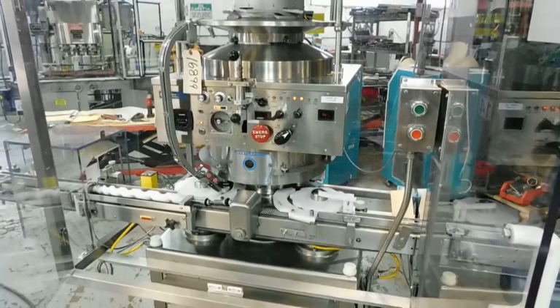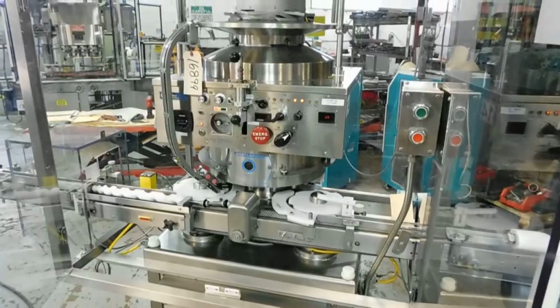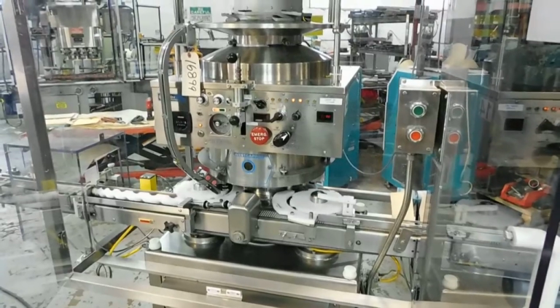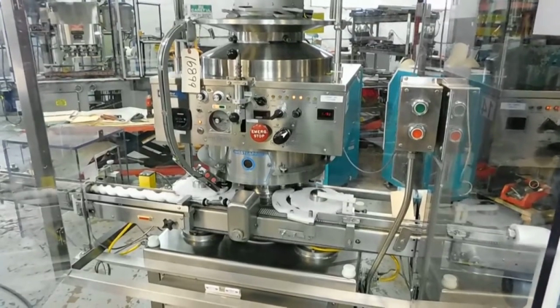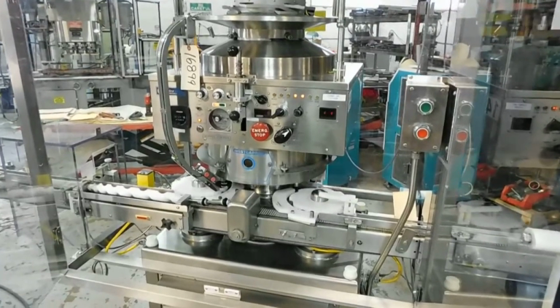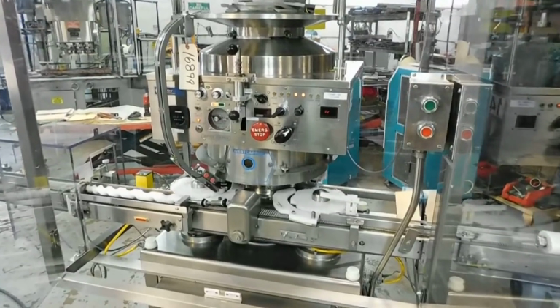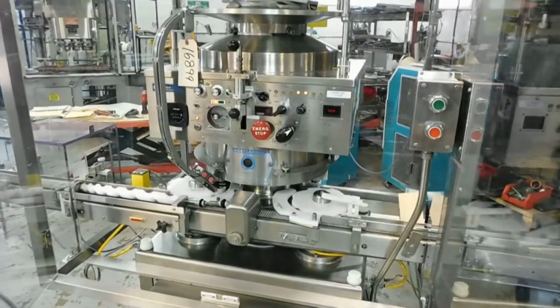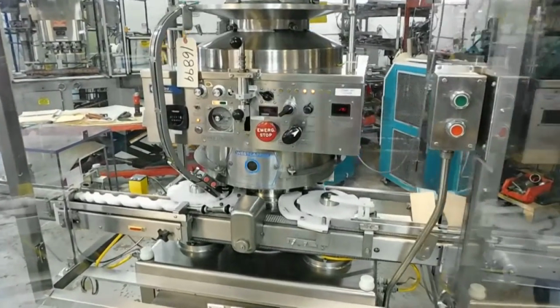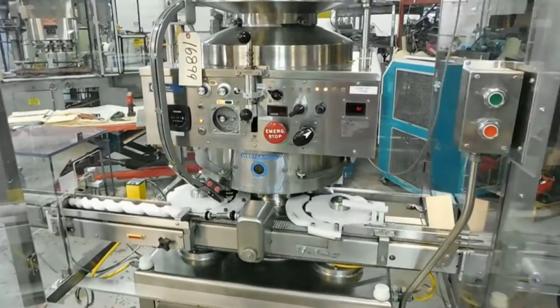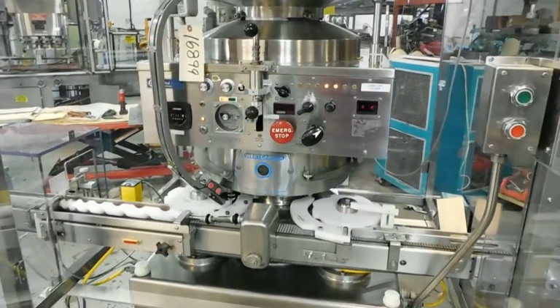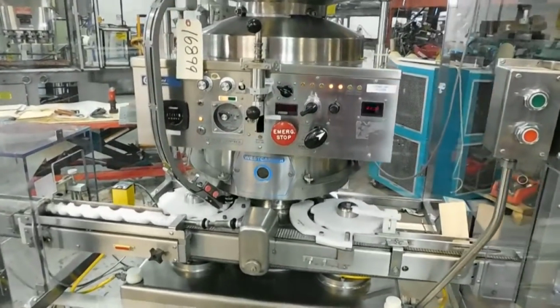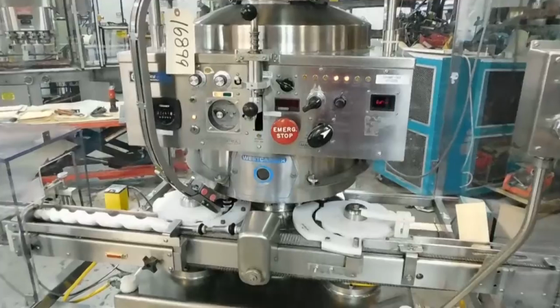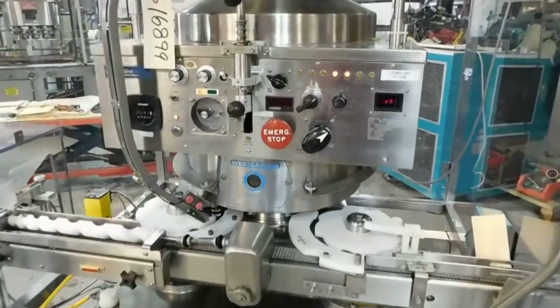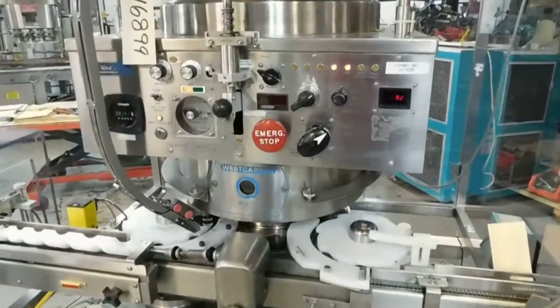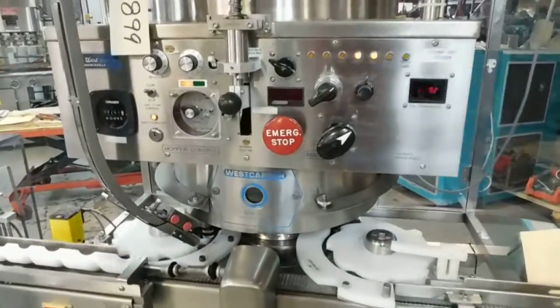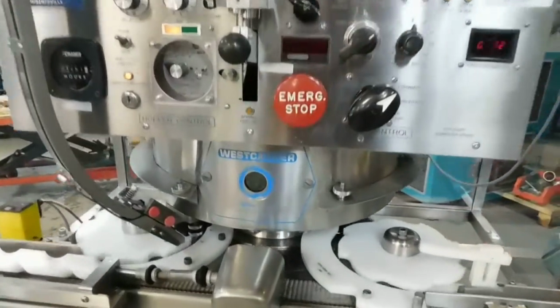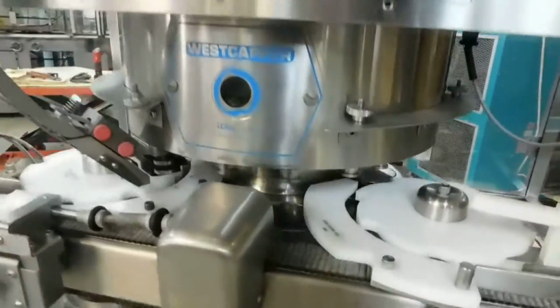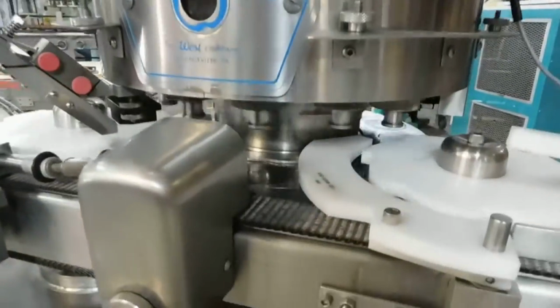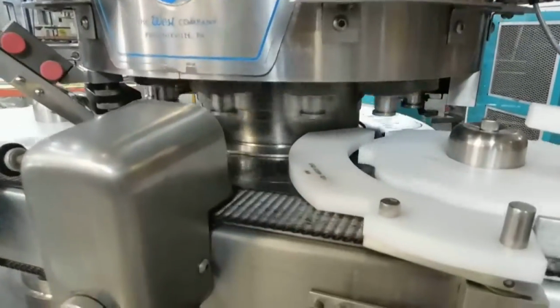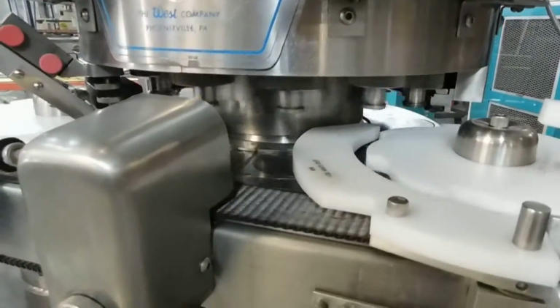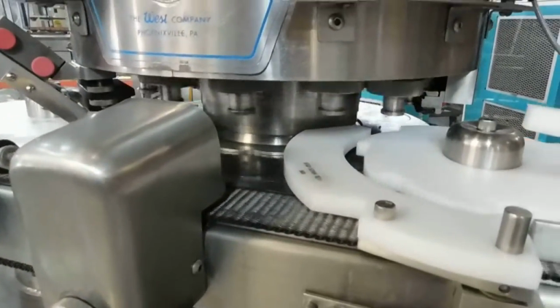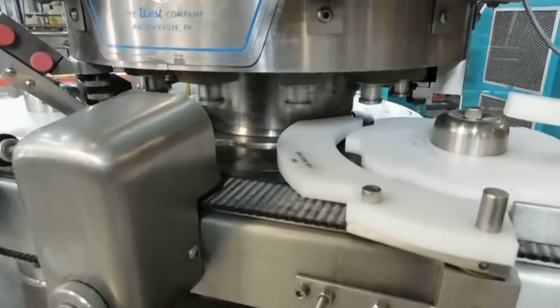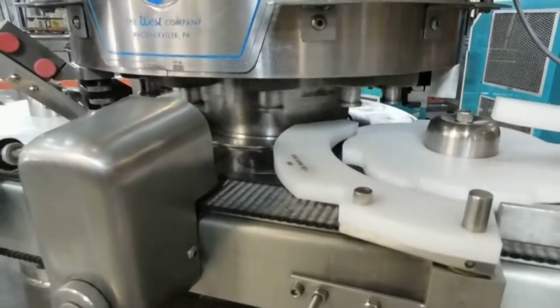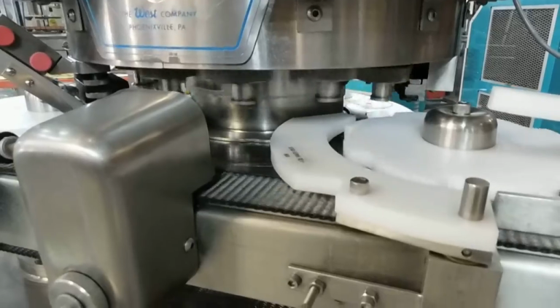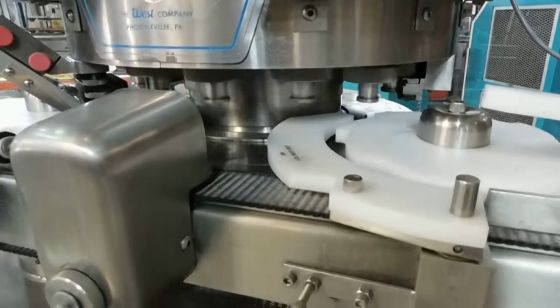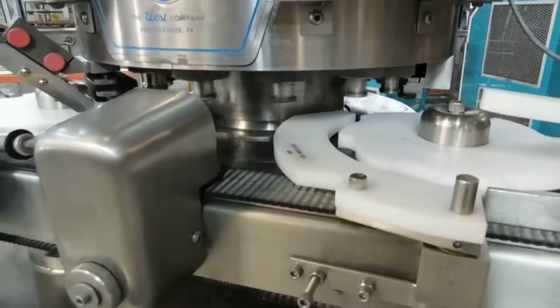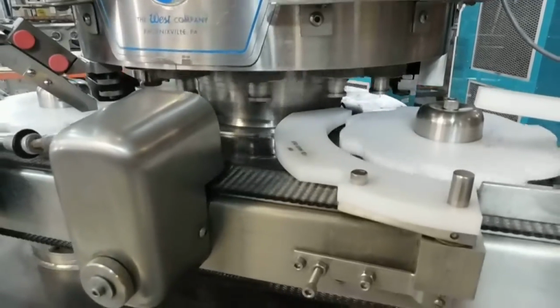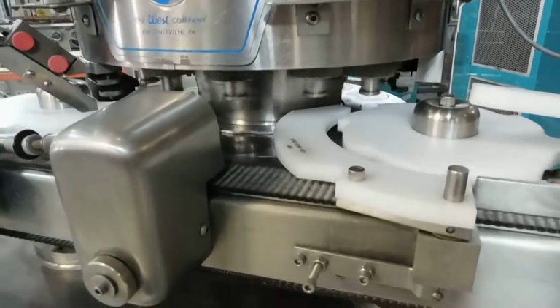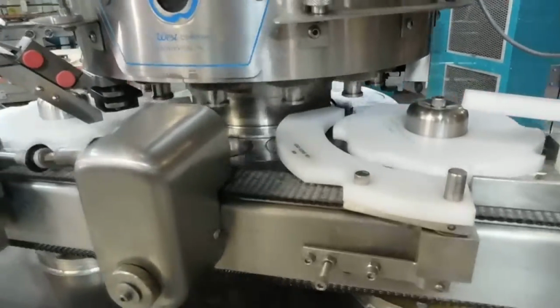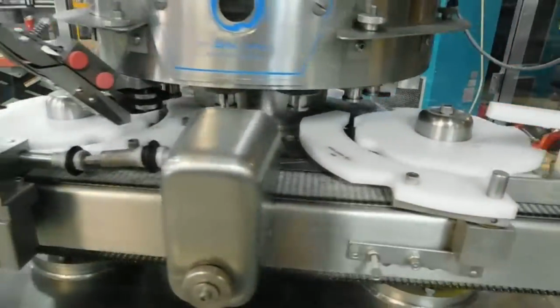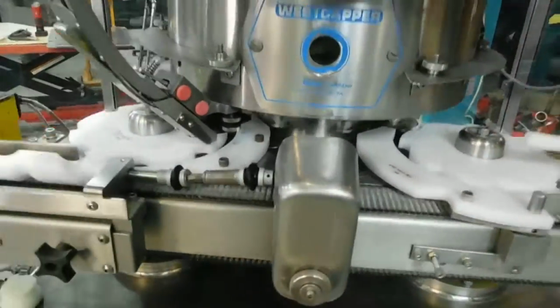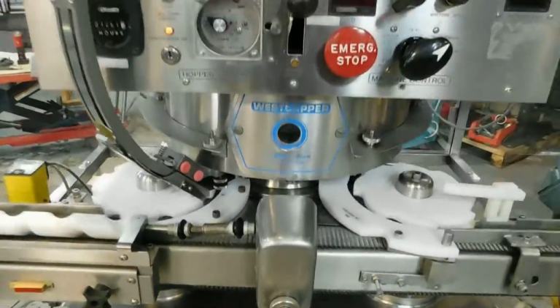Hi everybody, welcome to Champion Trading. What we're testing for you today is a West 600 series rotary vial crimper. If you're in the pharmaceutical industry producing medical products that are injectable, you certainly know this machine.